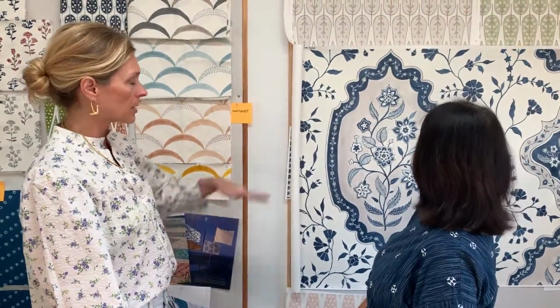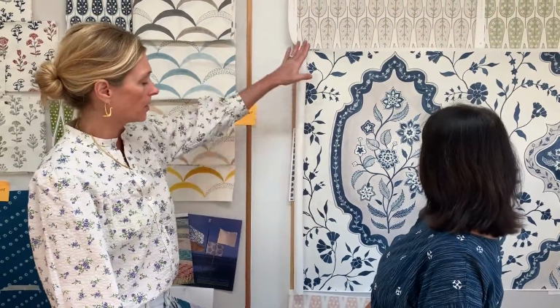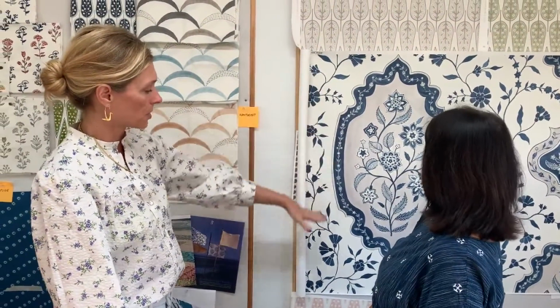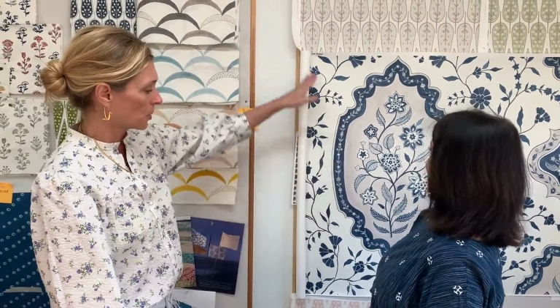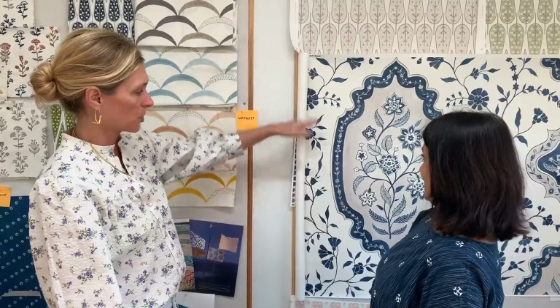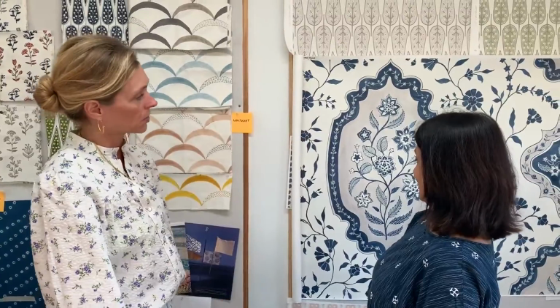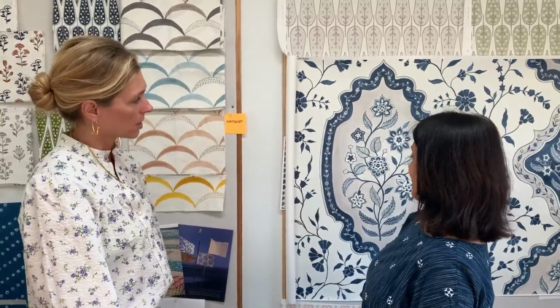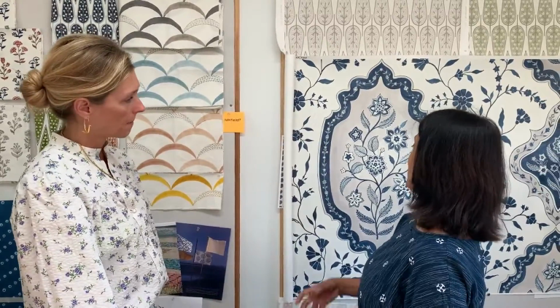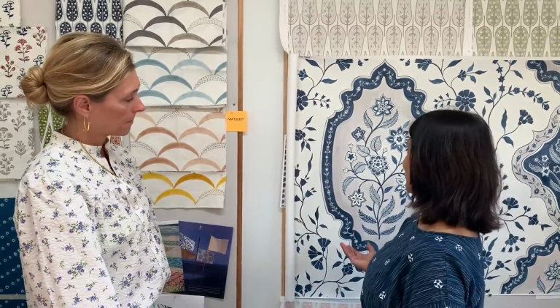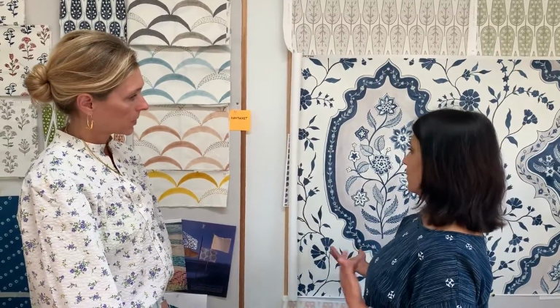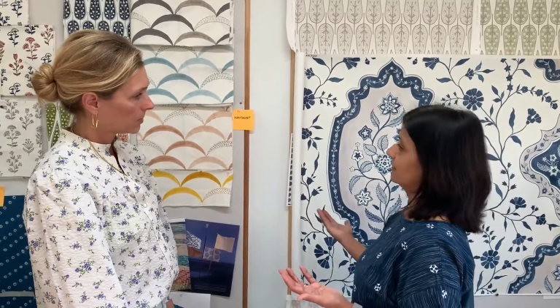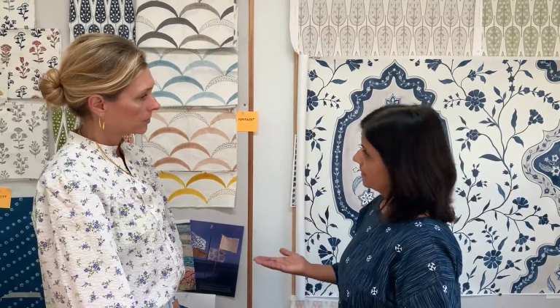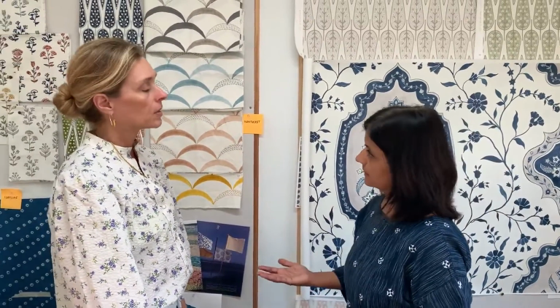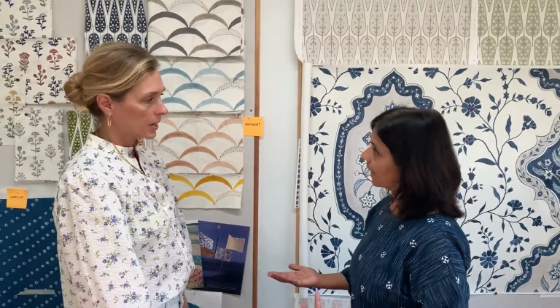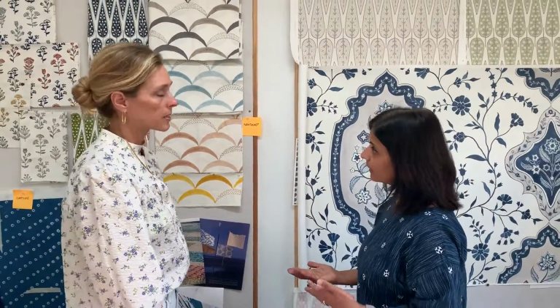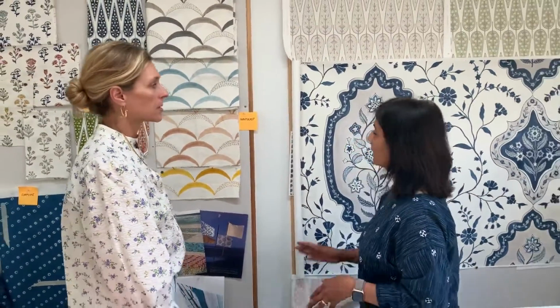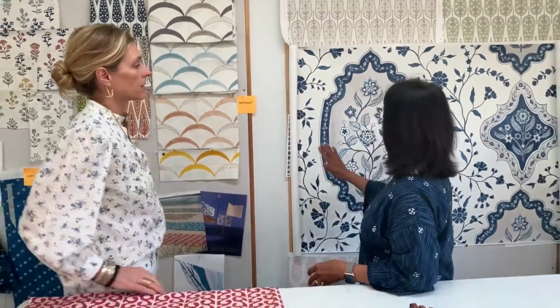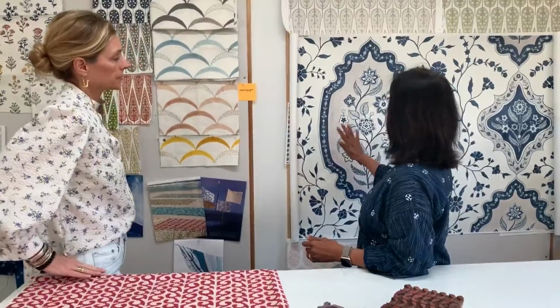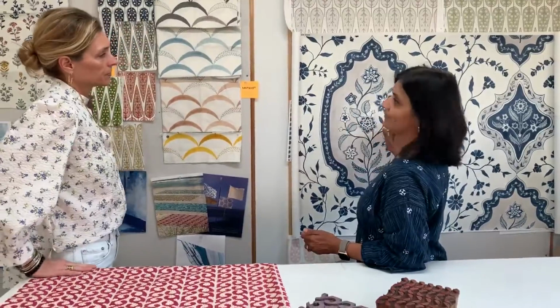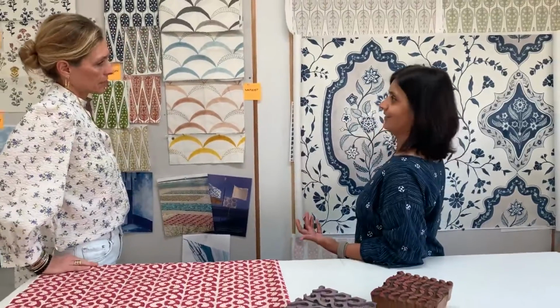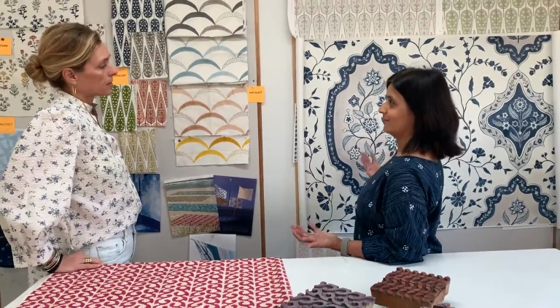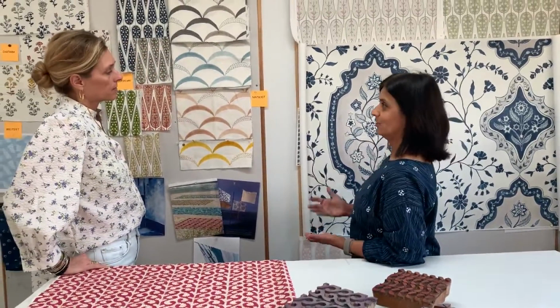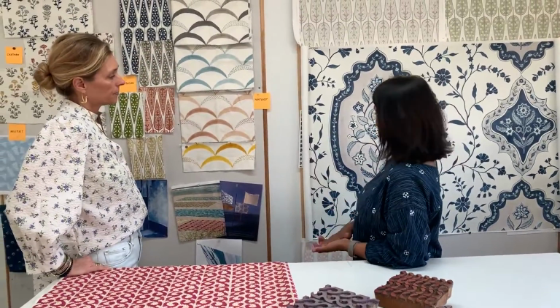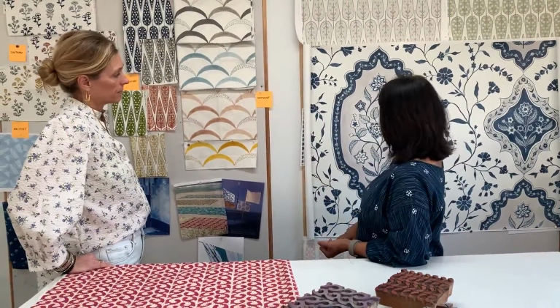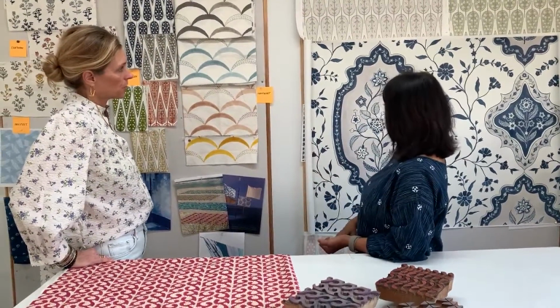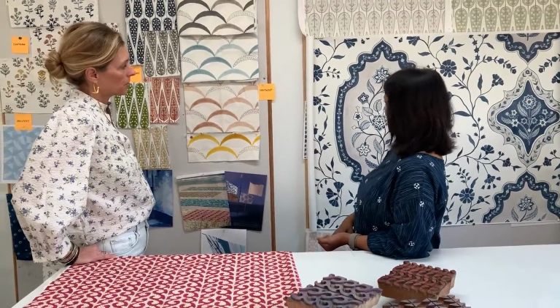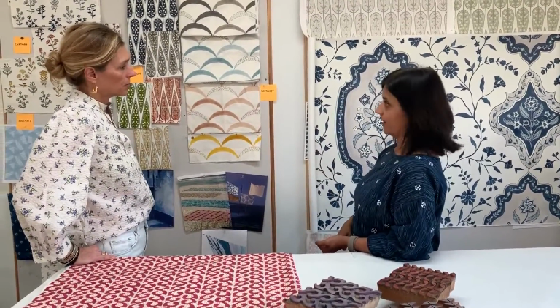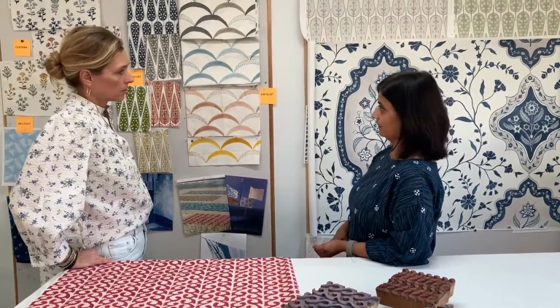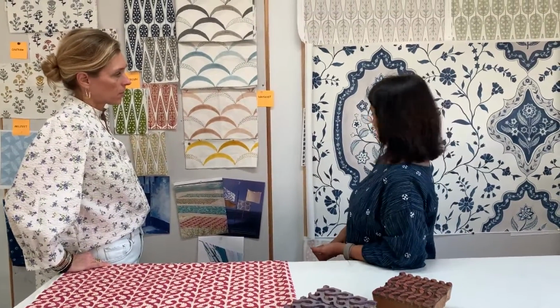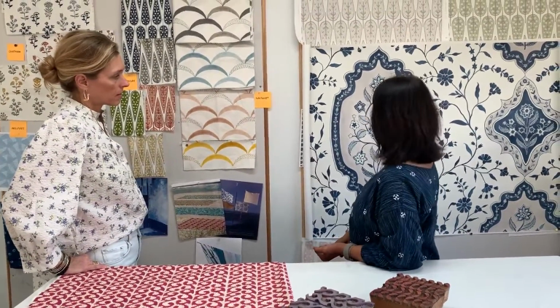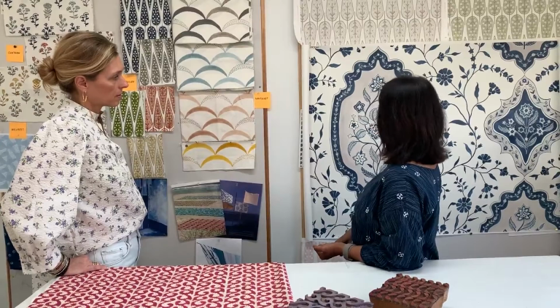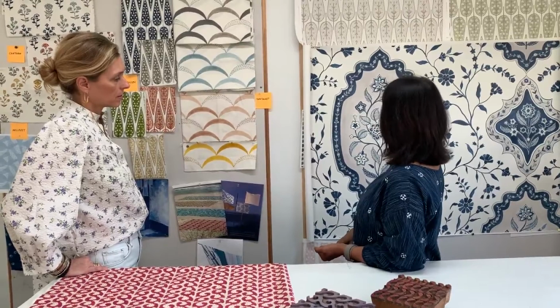The scale of this is so beautiful, and at this scale we felt it didn't make sense as fabric — as a textile necessarily. It also needed to be flat to be appreciated. So that's why this pattern is only available as wallpaper.